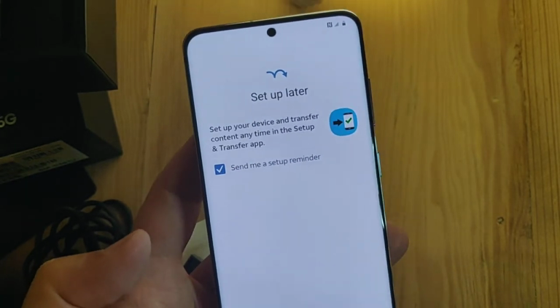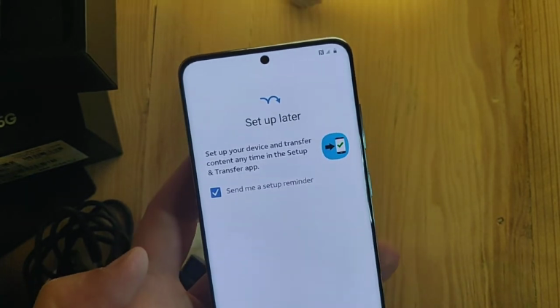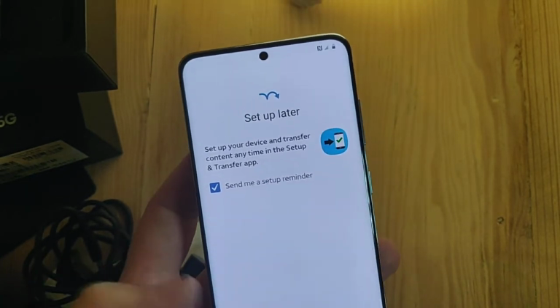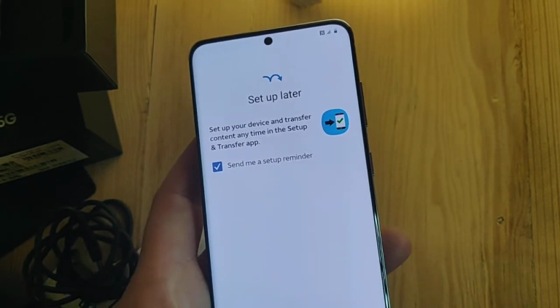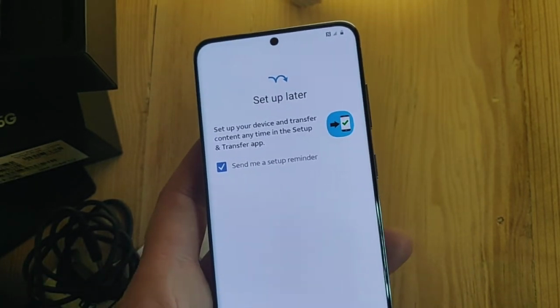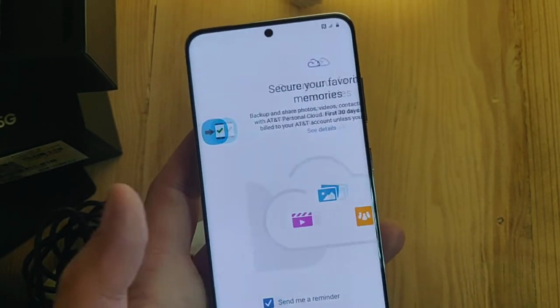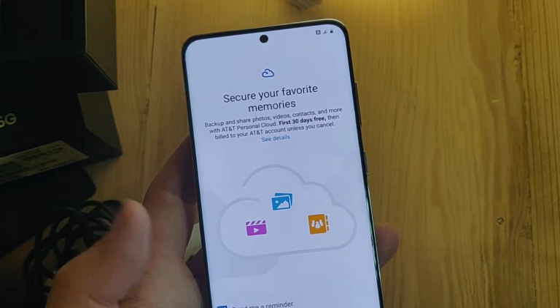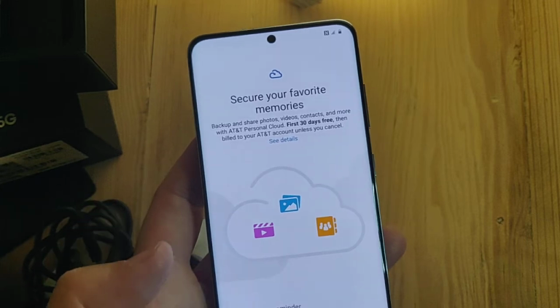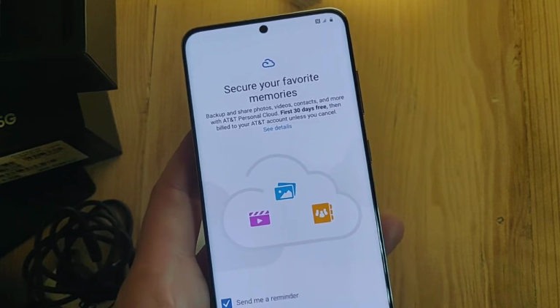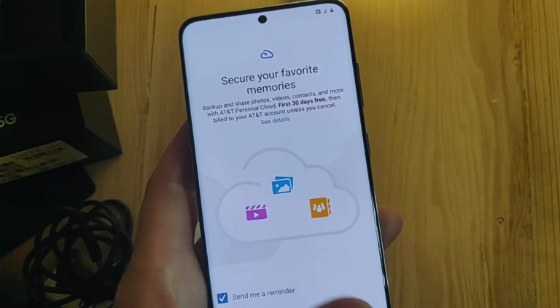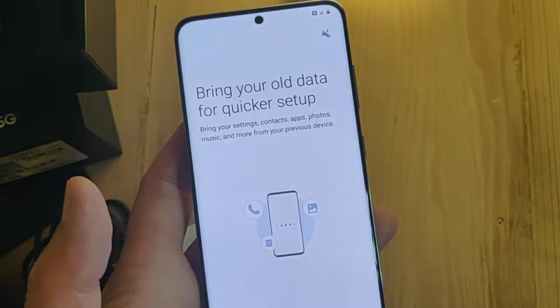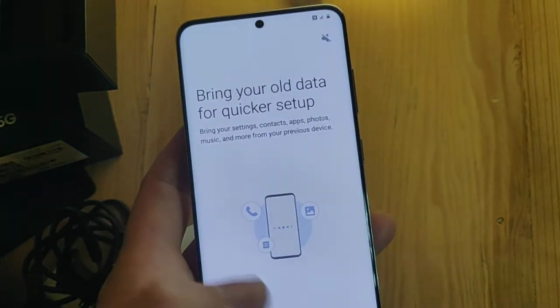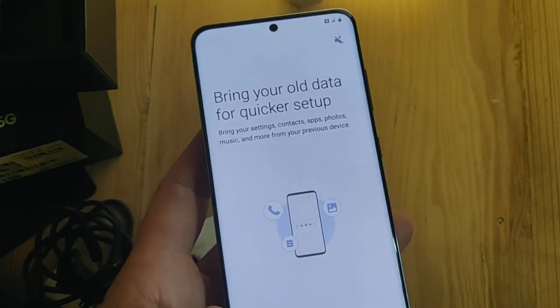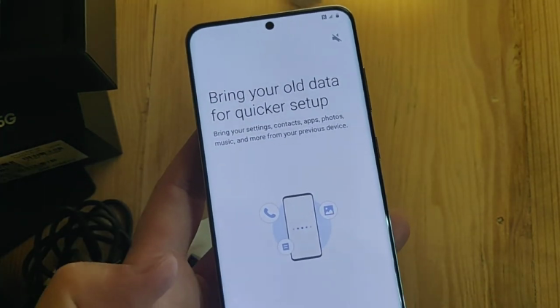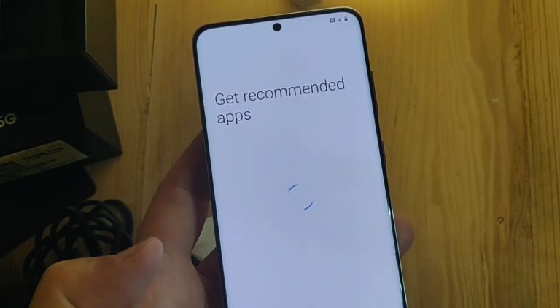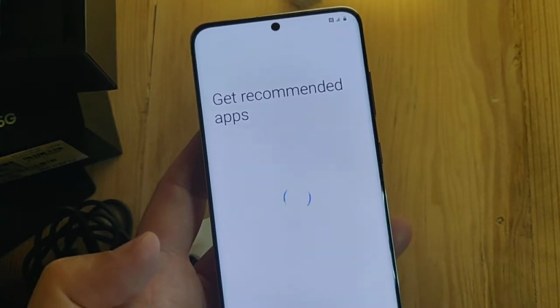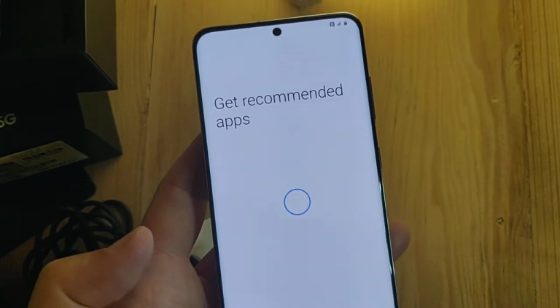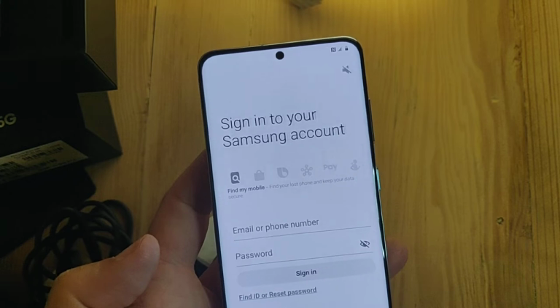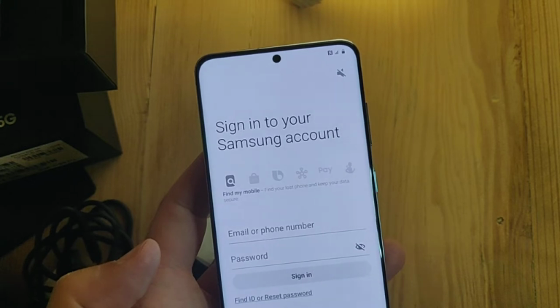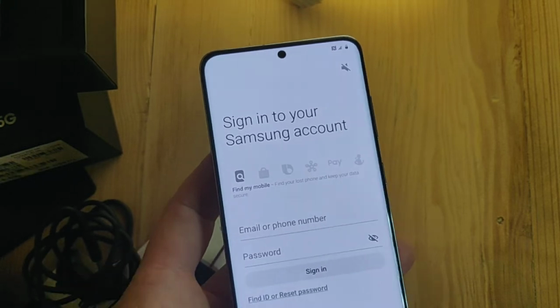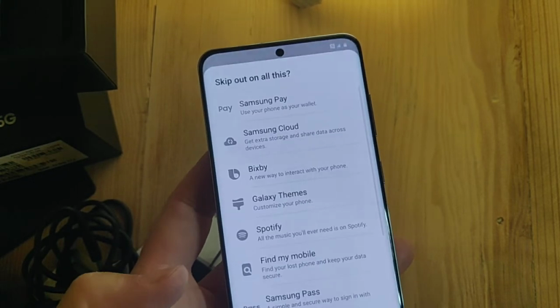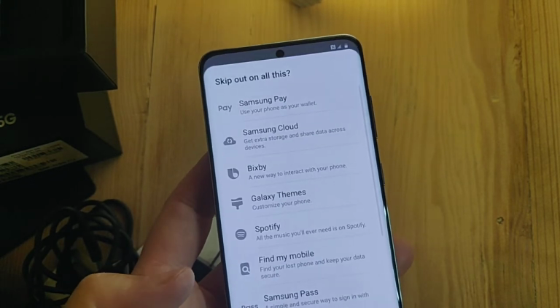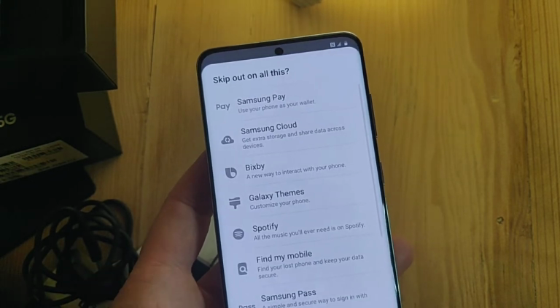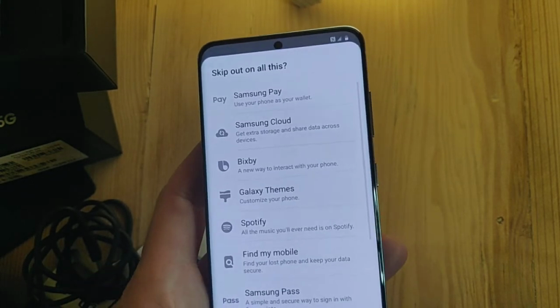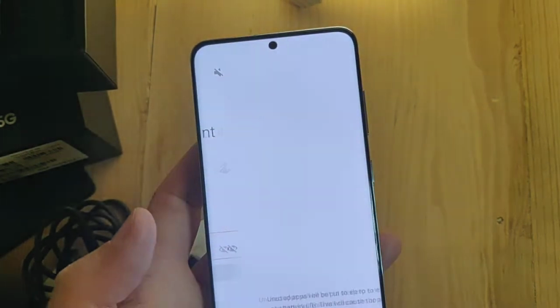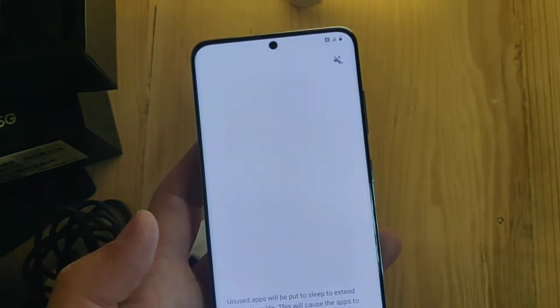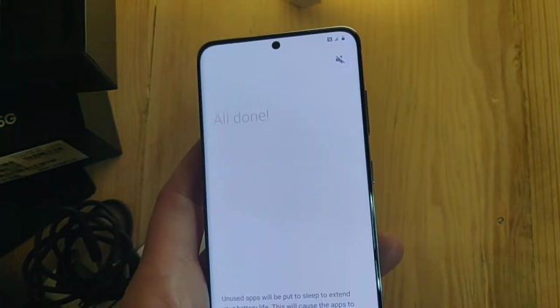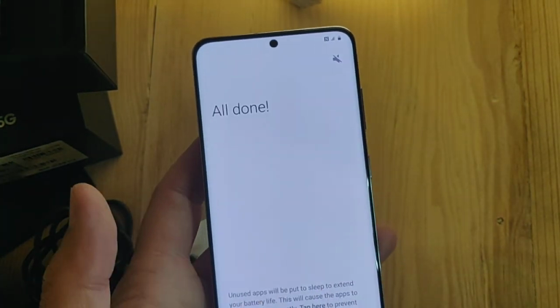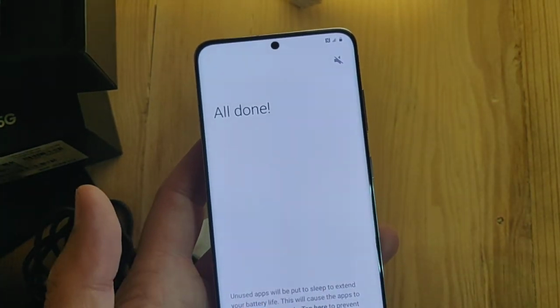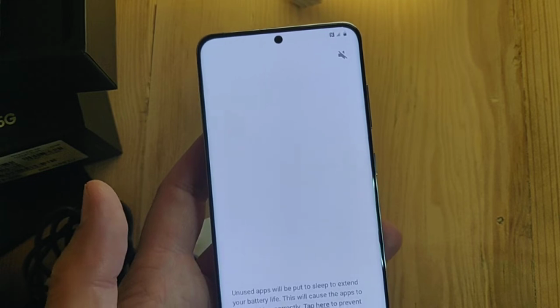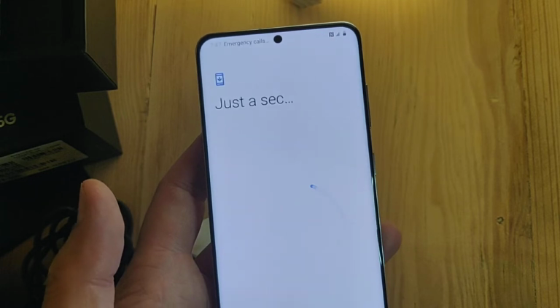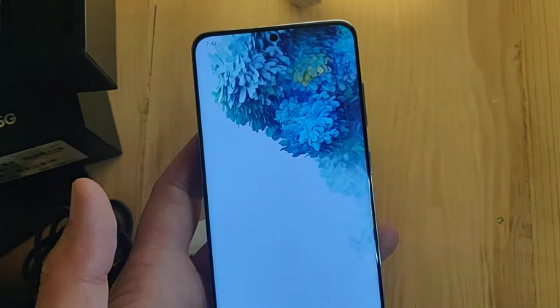Set up later — exit. Recommended apps — skip, skip, finish. Man, that took a long time.